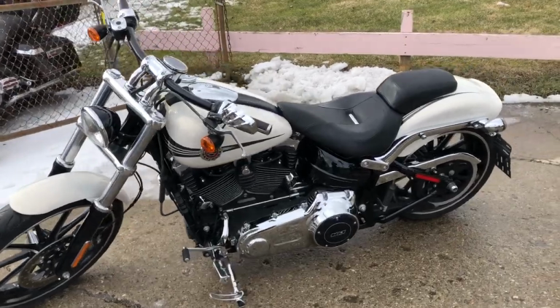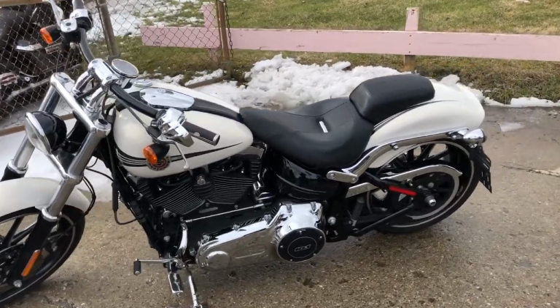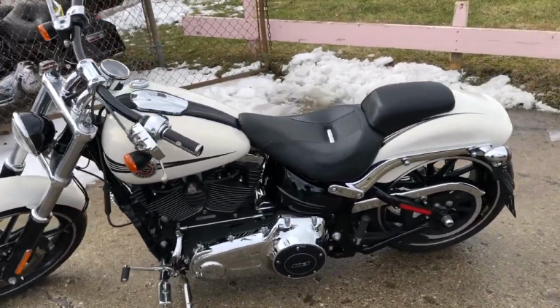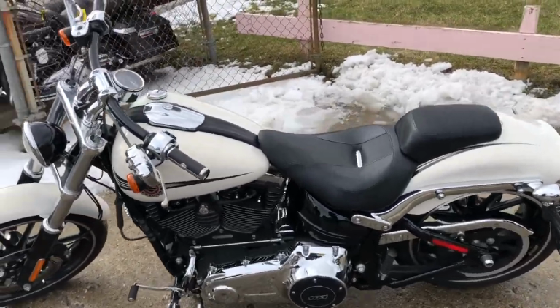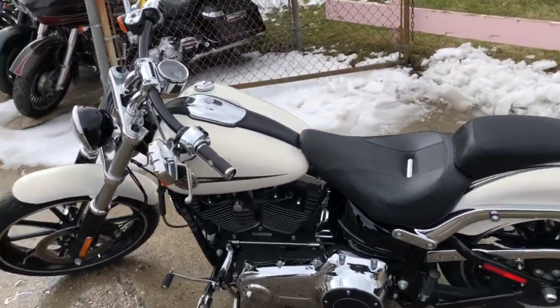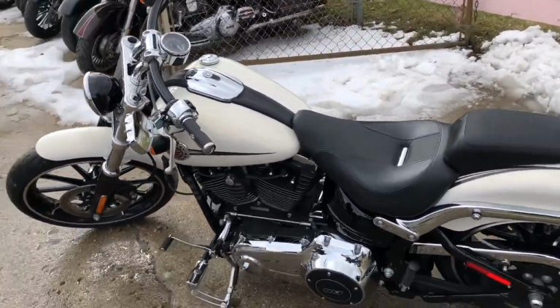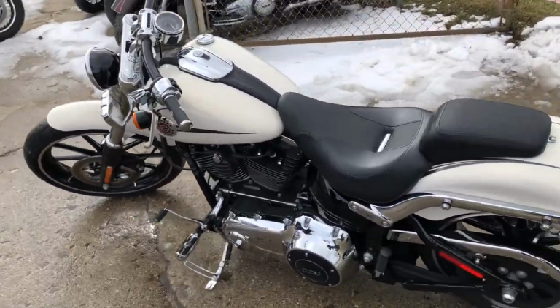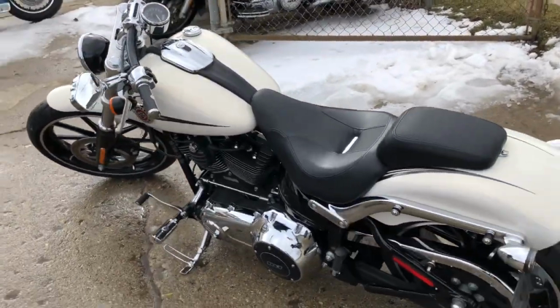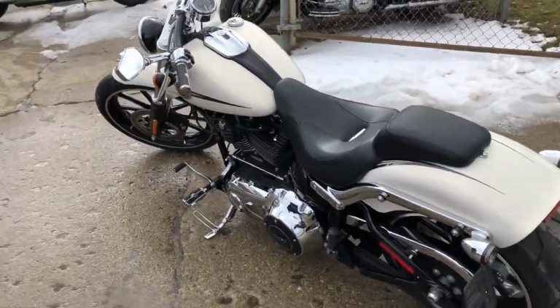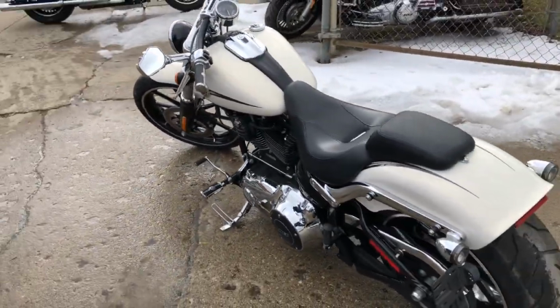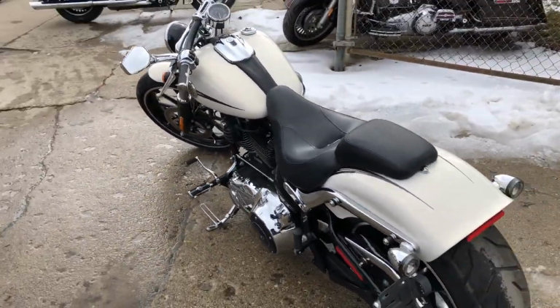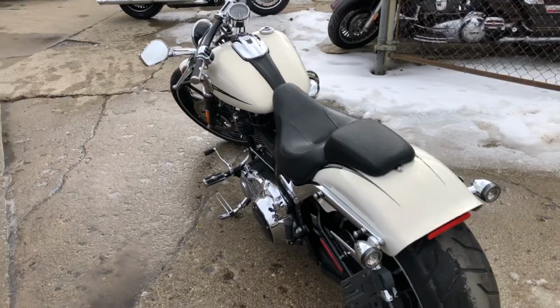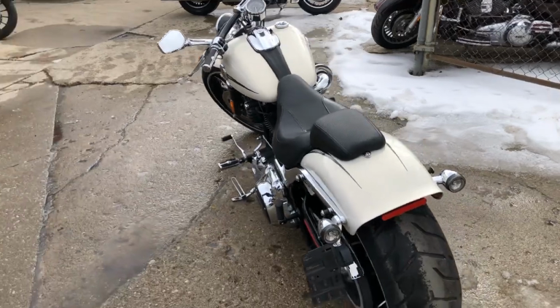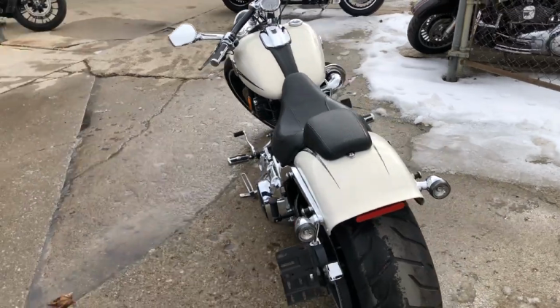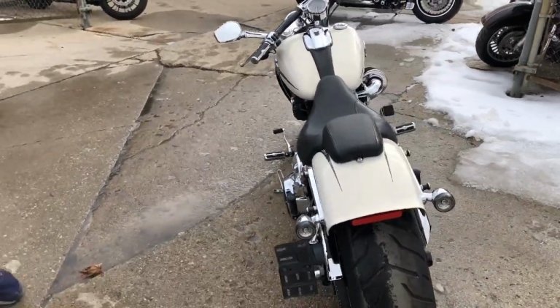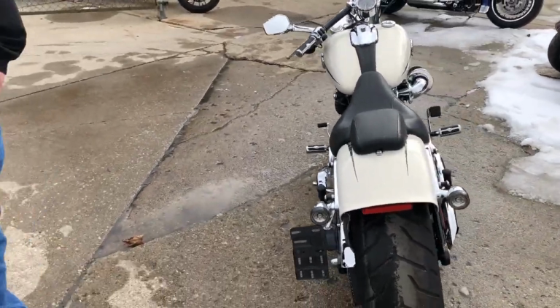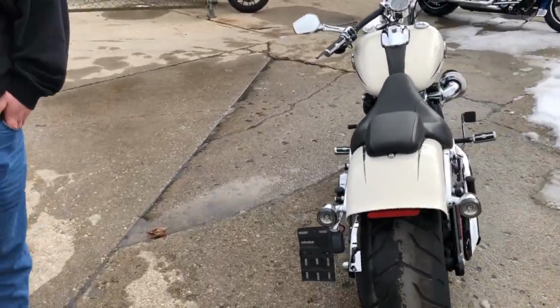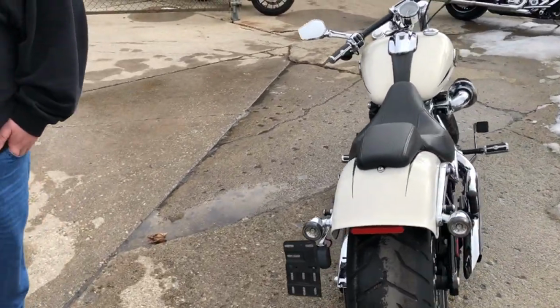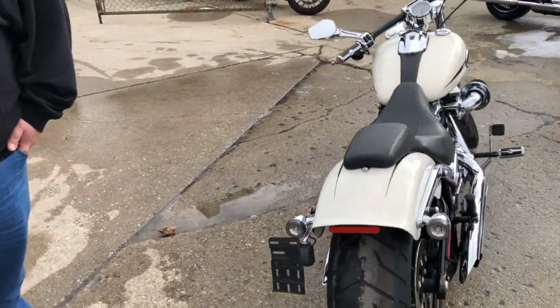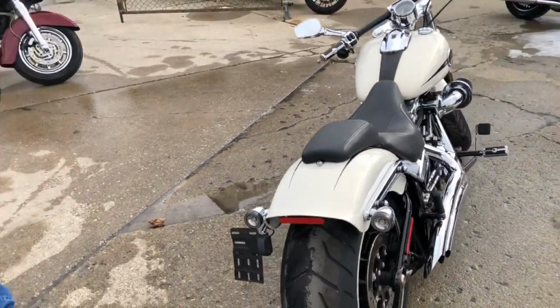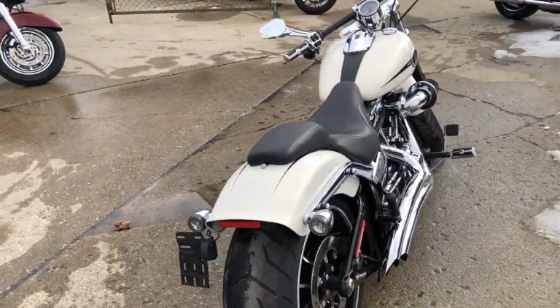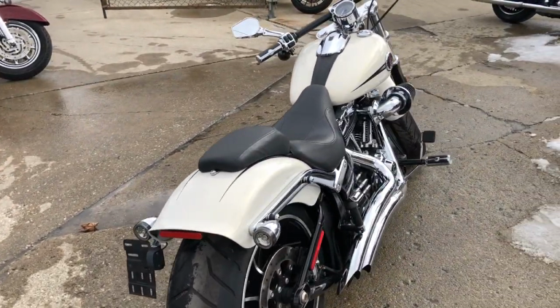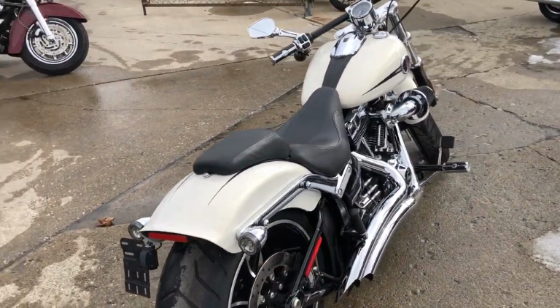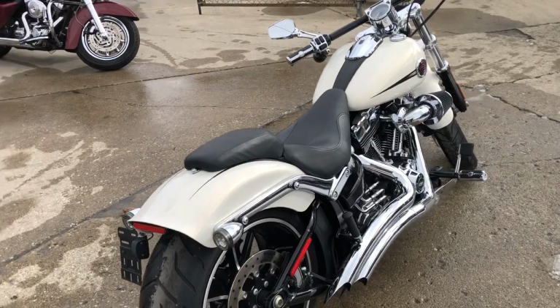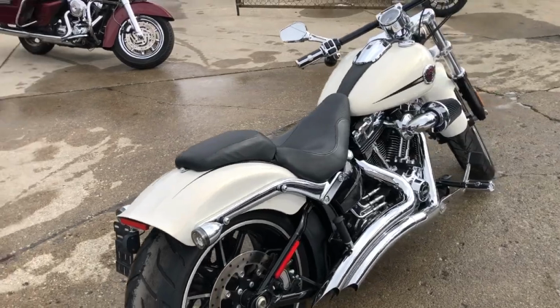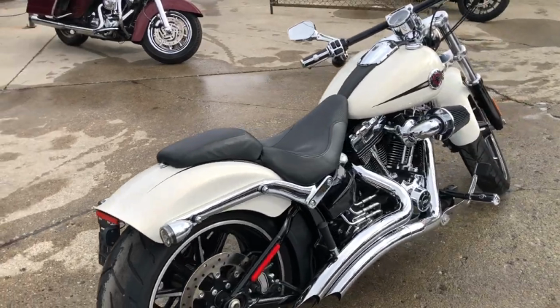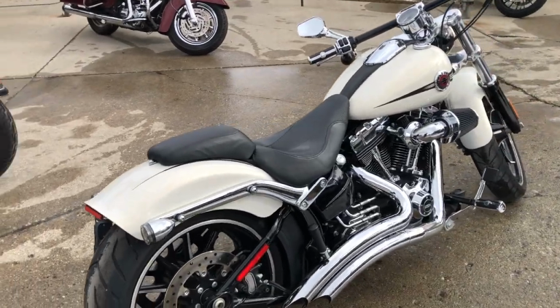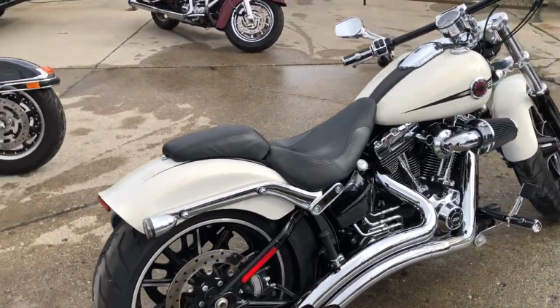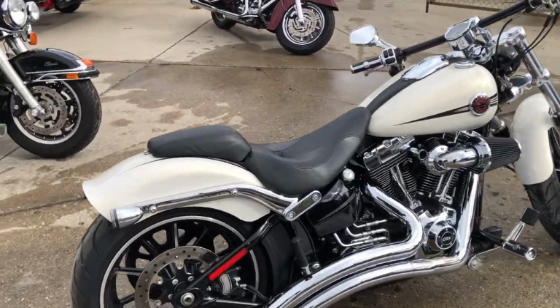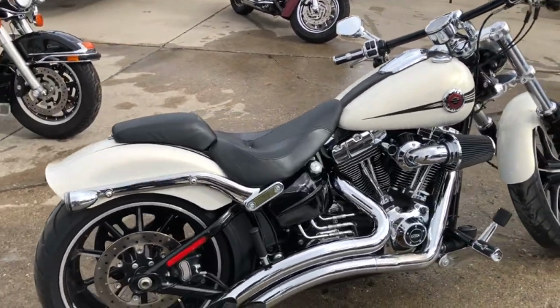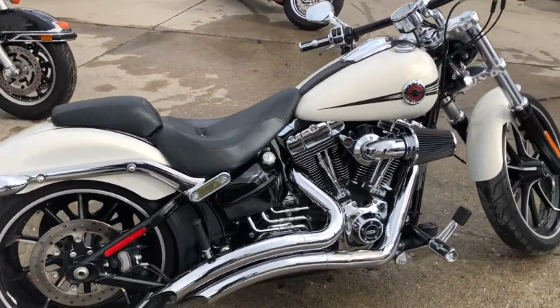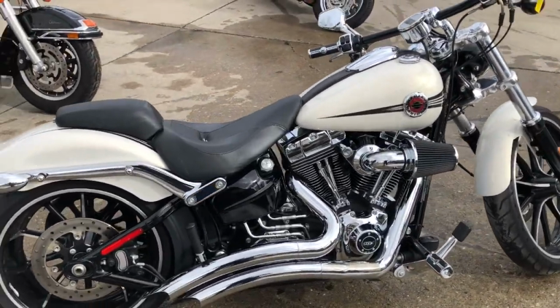Comes in that Morocco gold paint, sharp bike, over 2,000 in extras. You got Screaming Eagle intake, Vance and Hines turn-down exhaust, chrome switch housings, Willie G skull grips and foot pegs. One good looking bike.